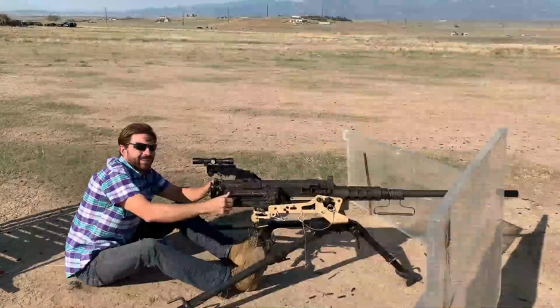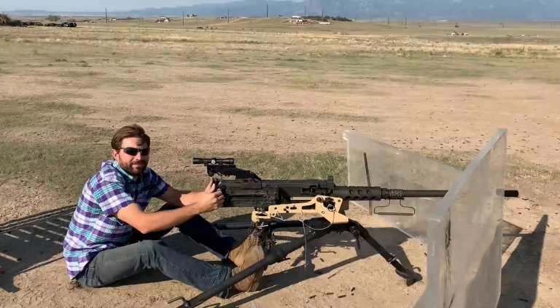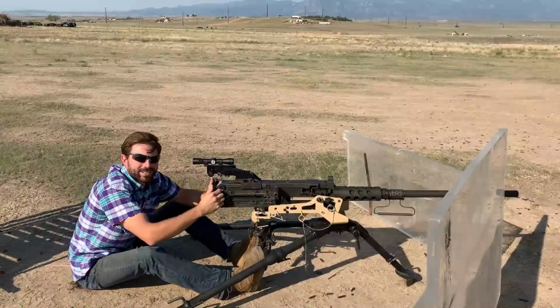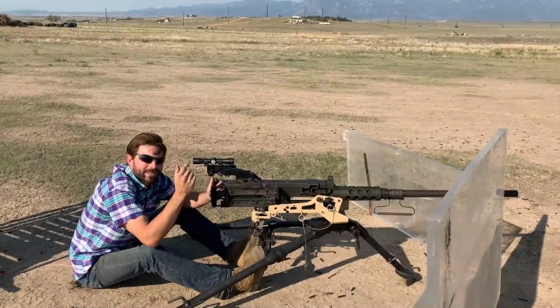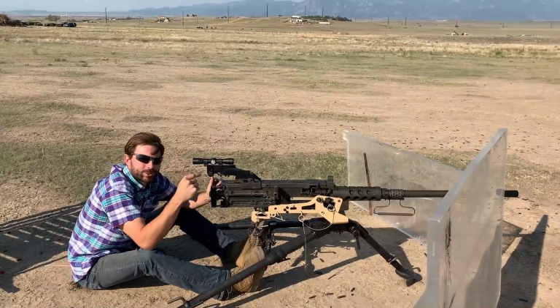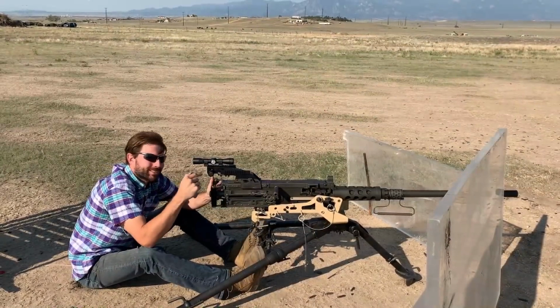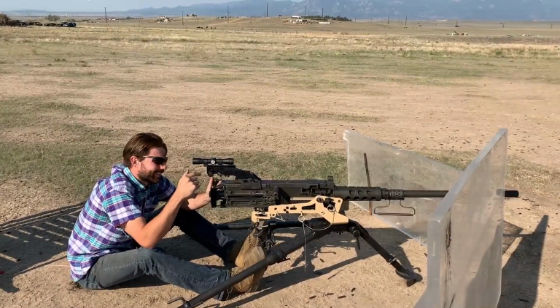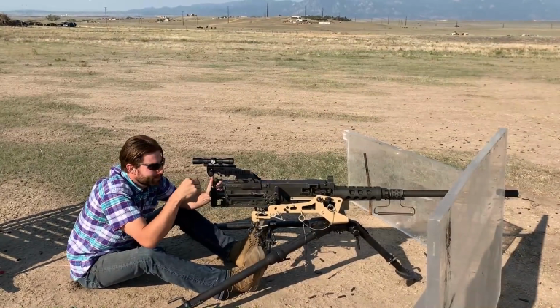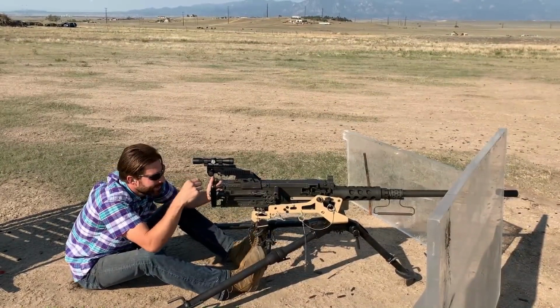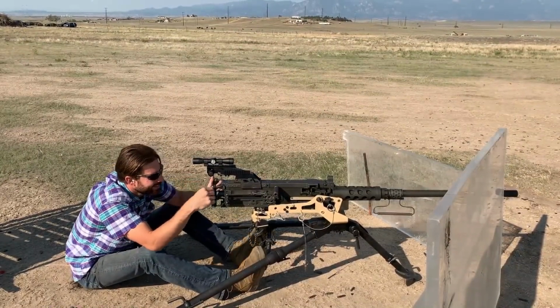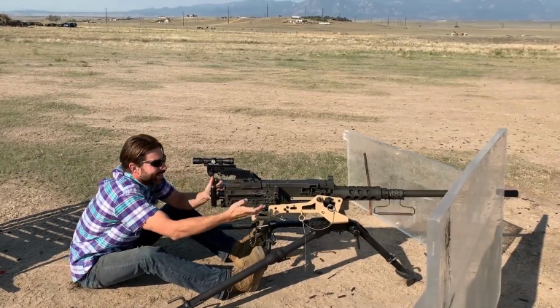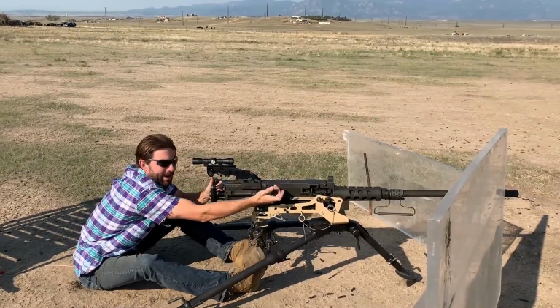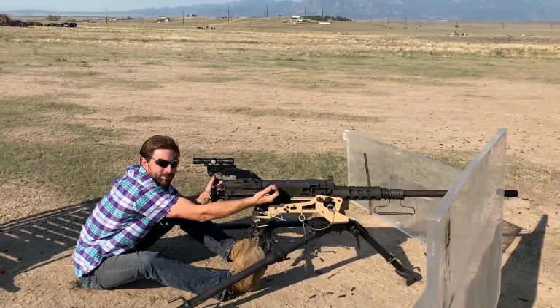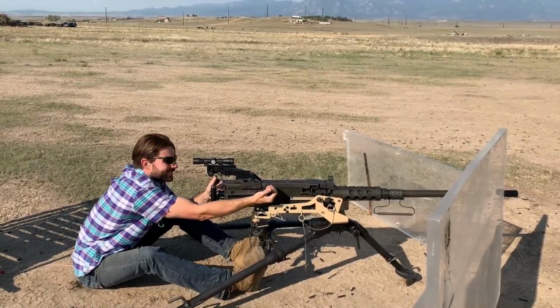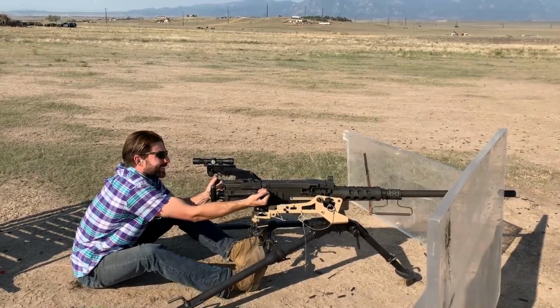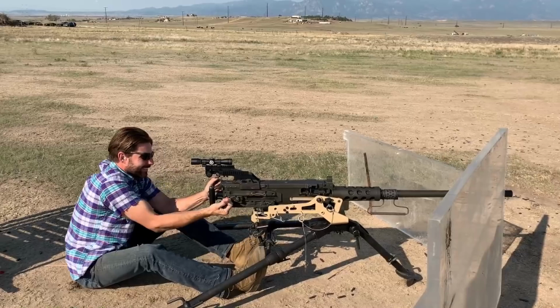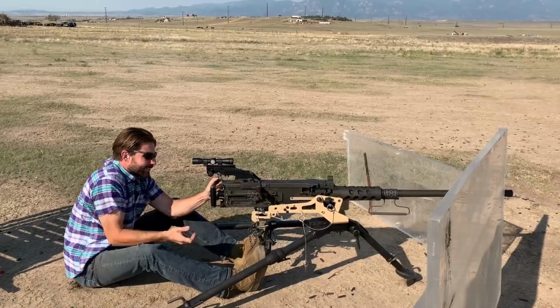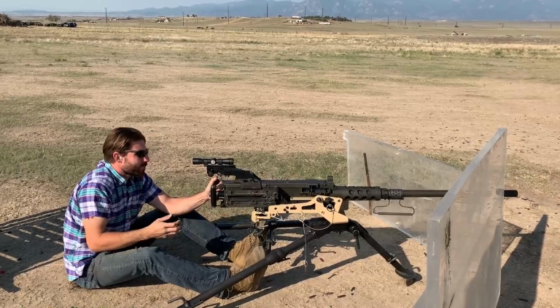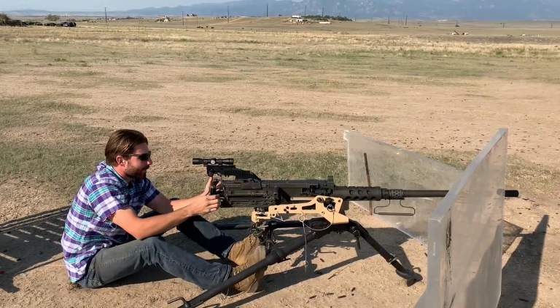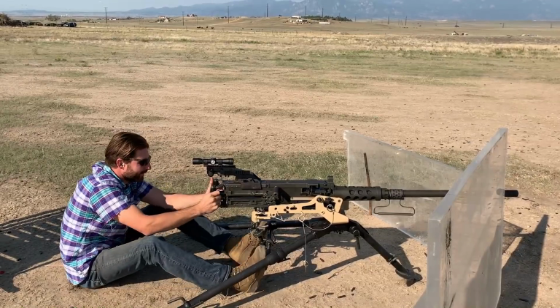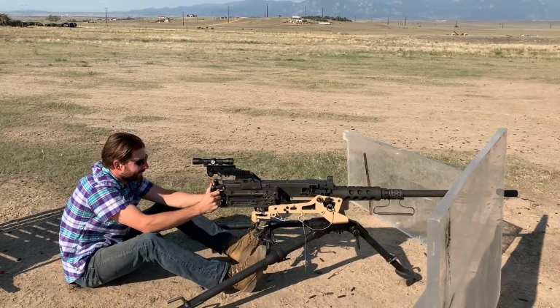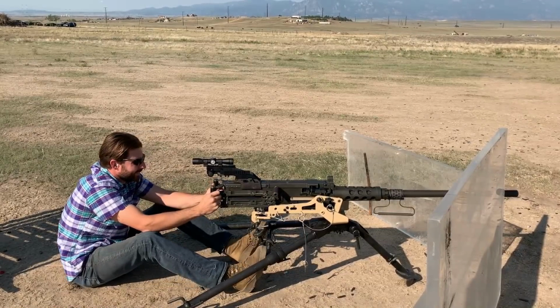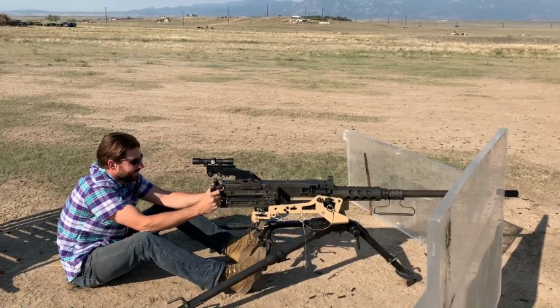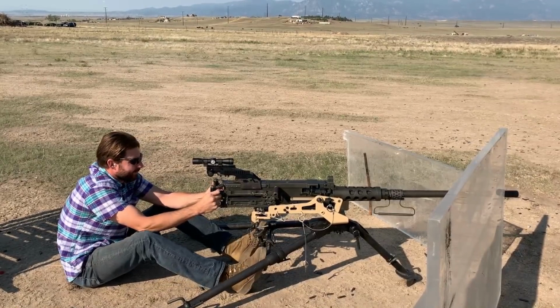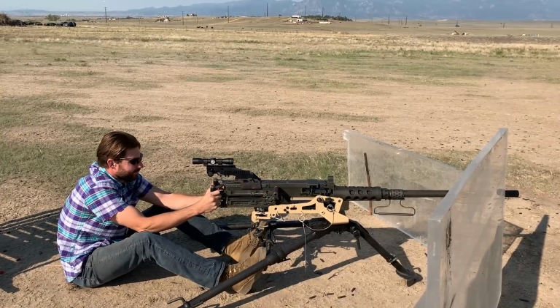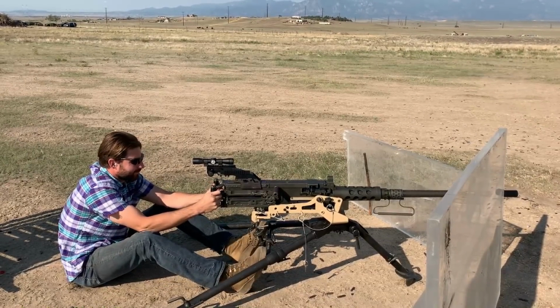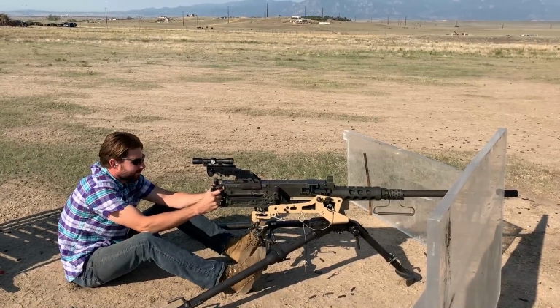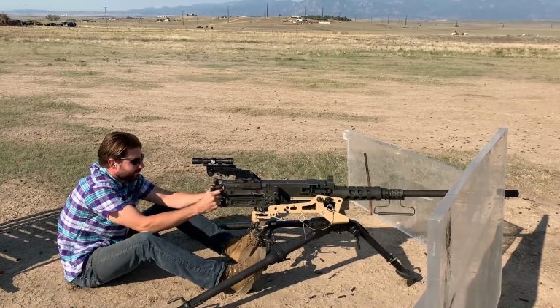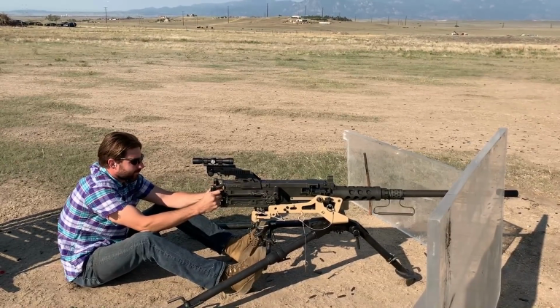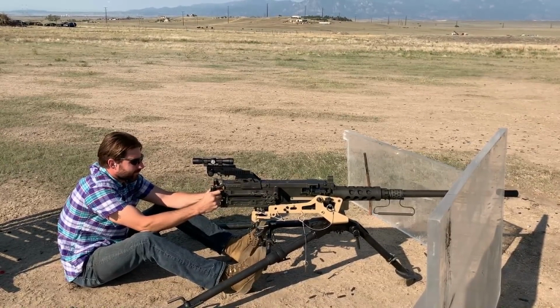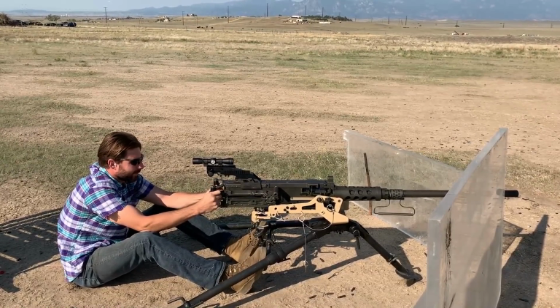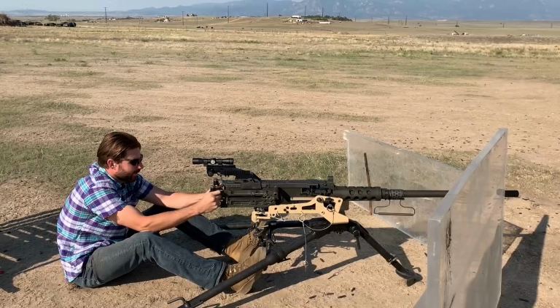Here we go. I love the days when we get to shoot this kind of thing — the Ma Deuce. There we go.